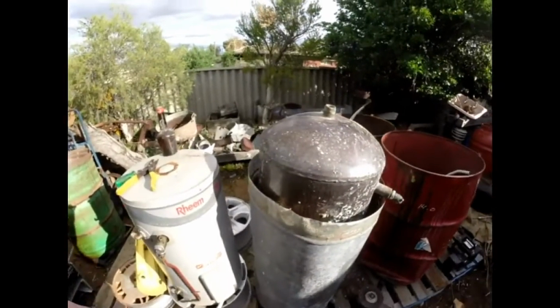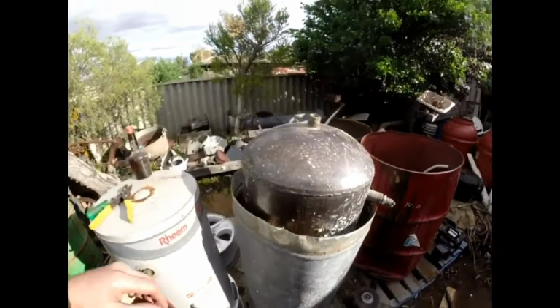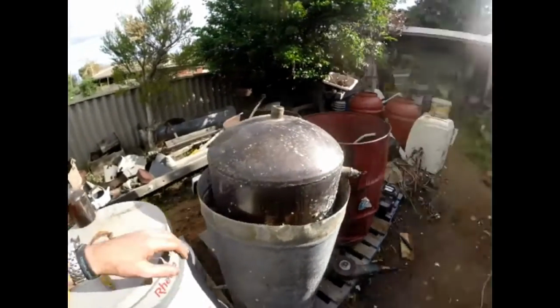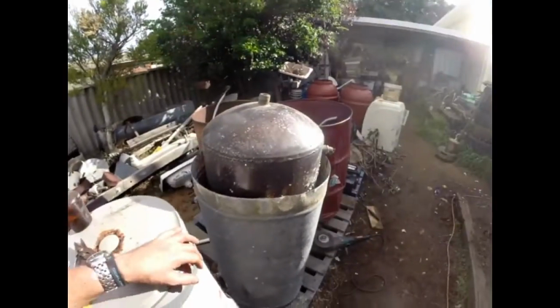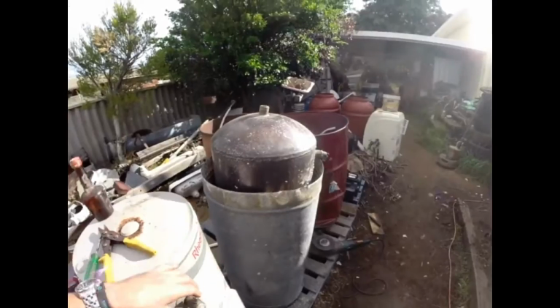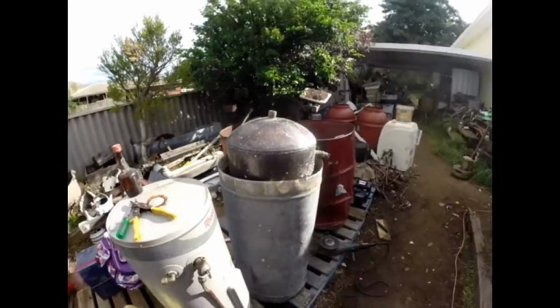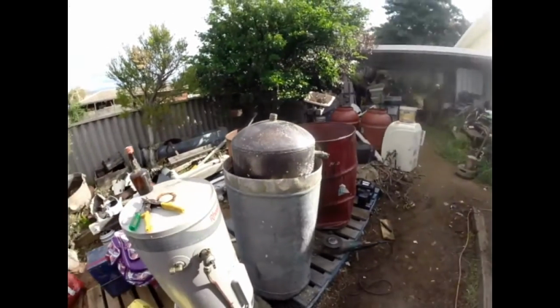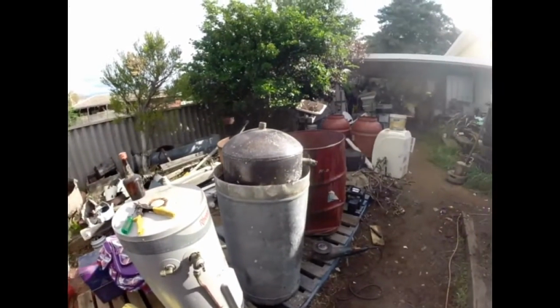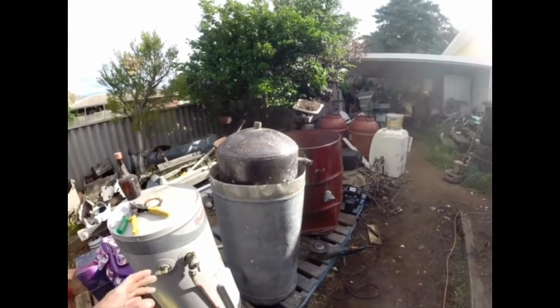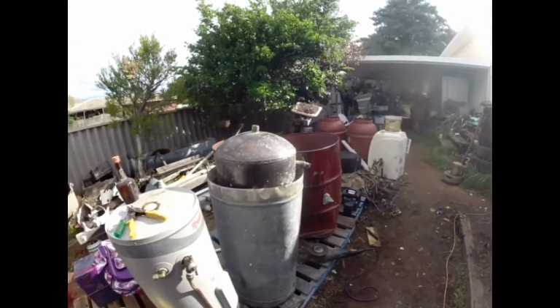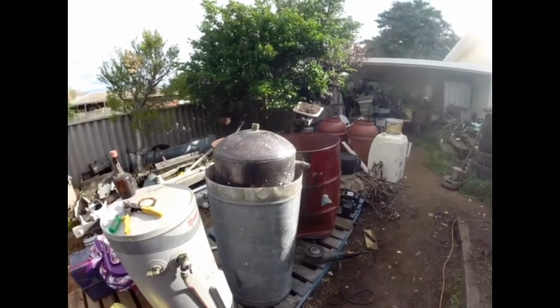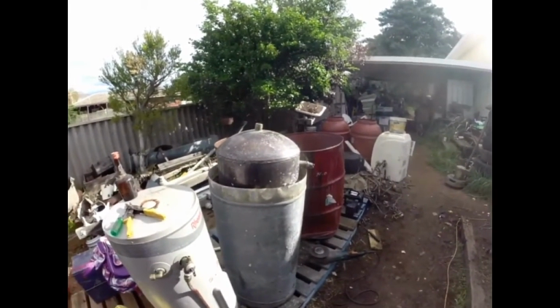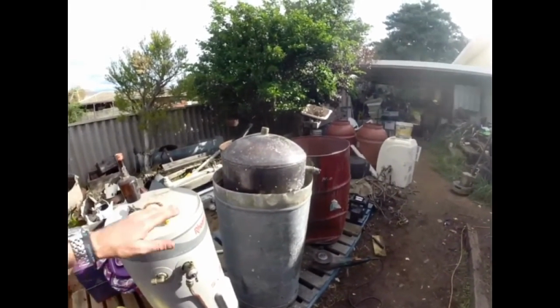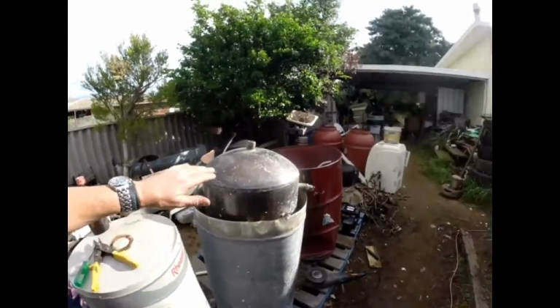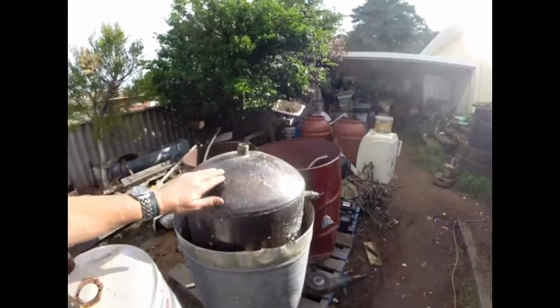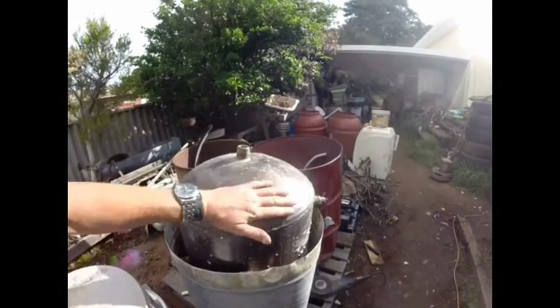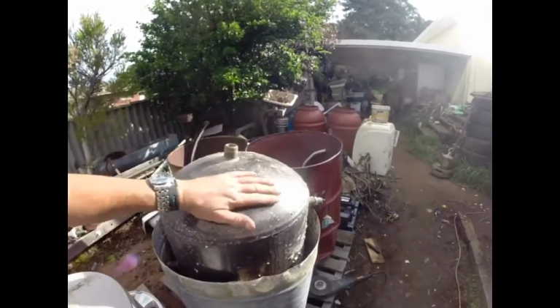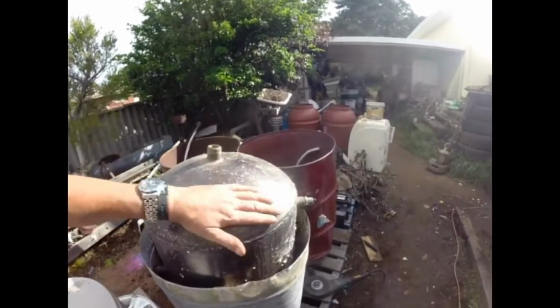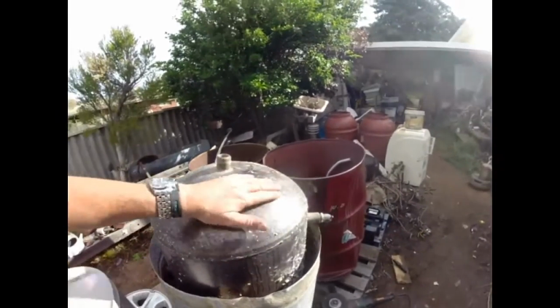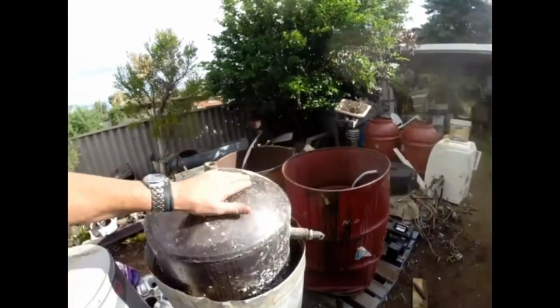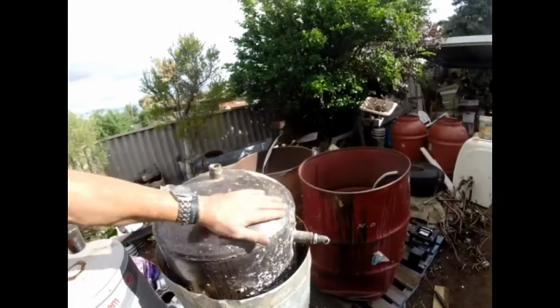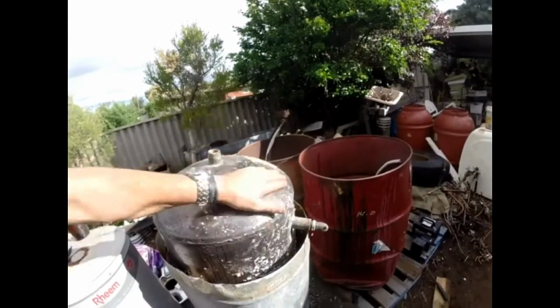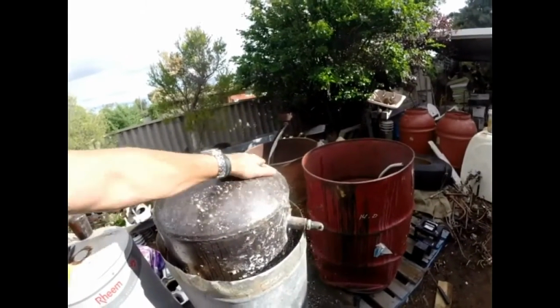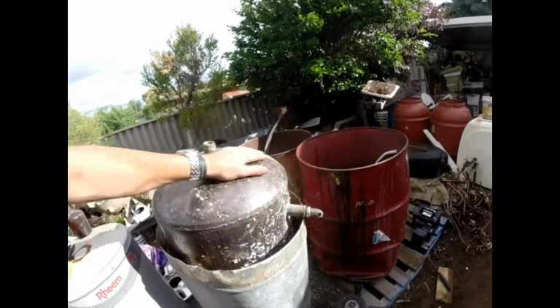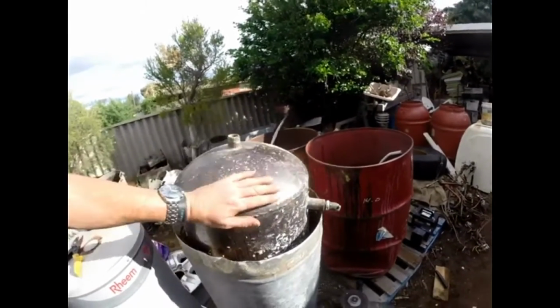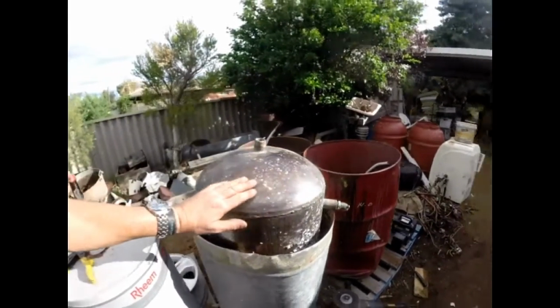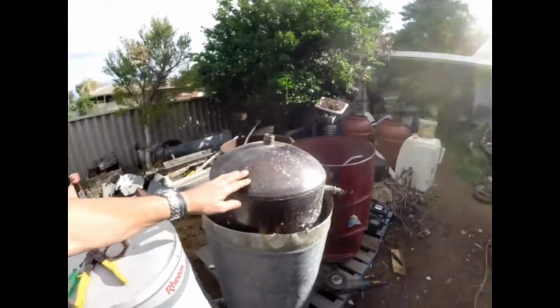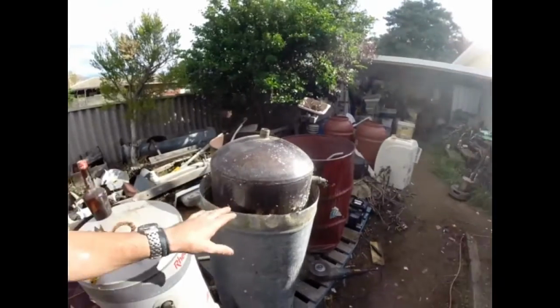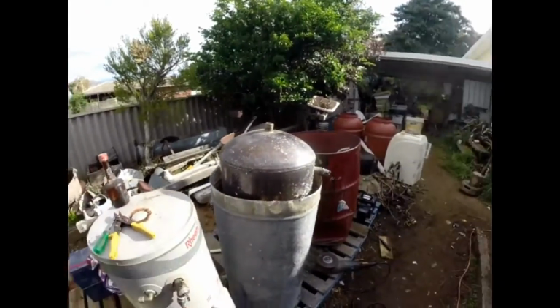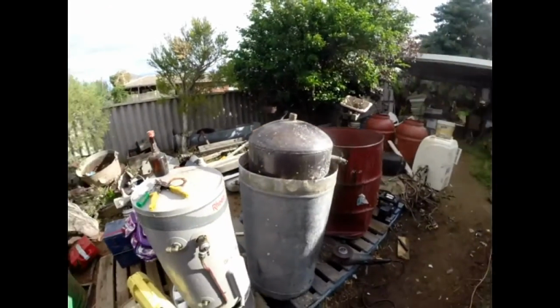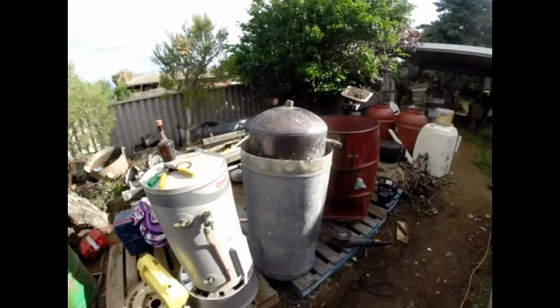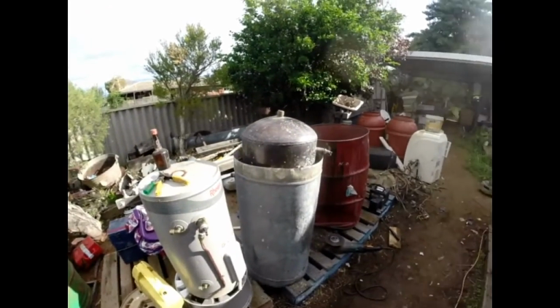These would look absolutely beautiful in someone's home, like an old home from the 1900s era. All polished up — so if you've got kids, you can get the kids to polish them up. And, yeah, put it in the corner of a beautiful old 1900s house.